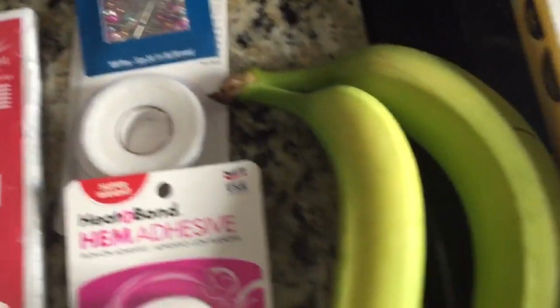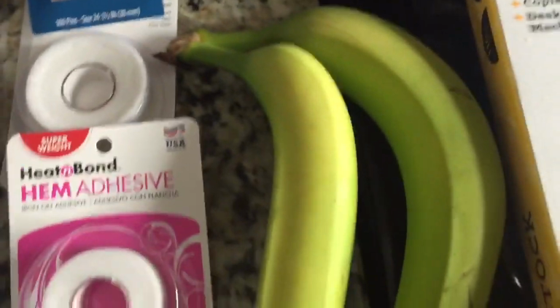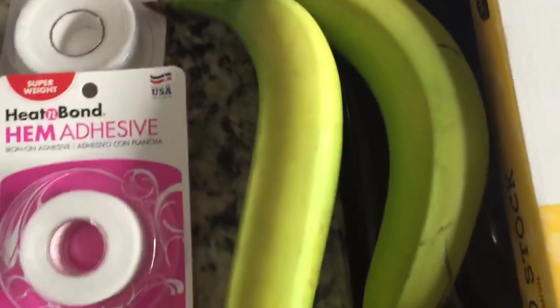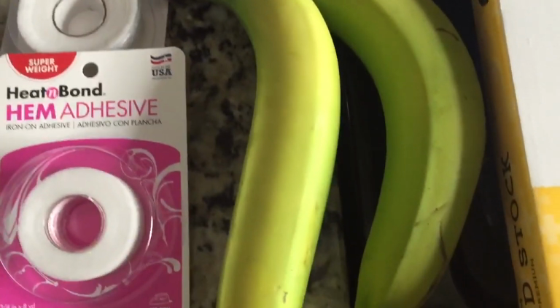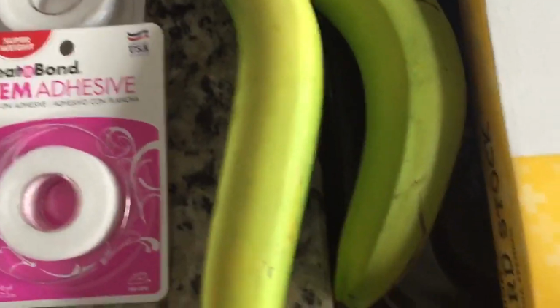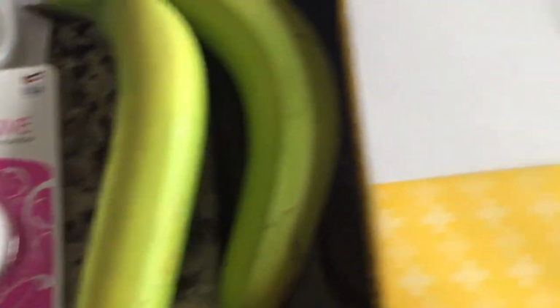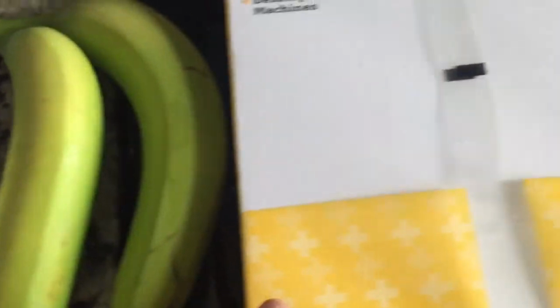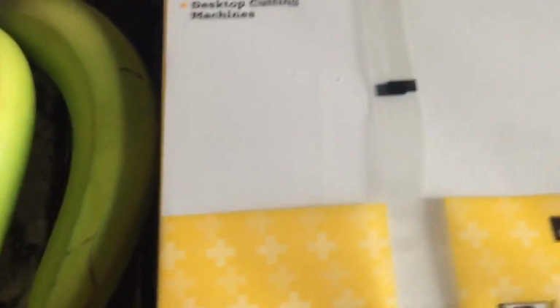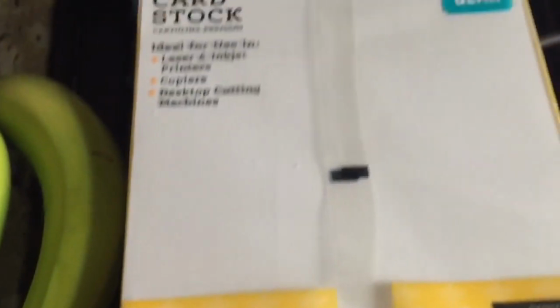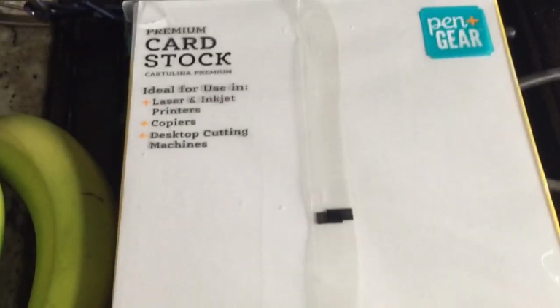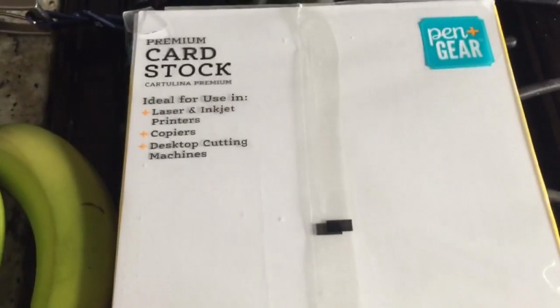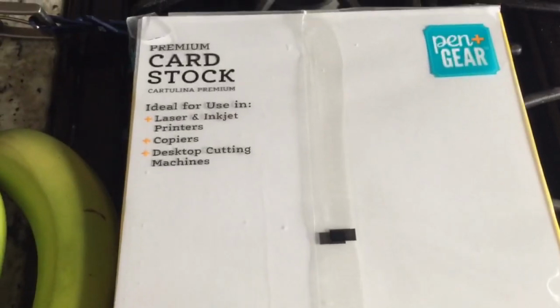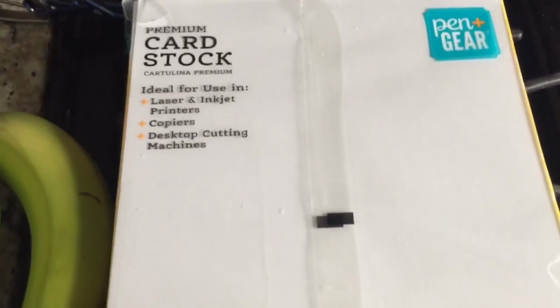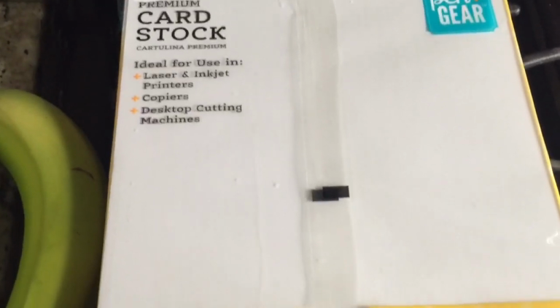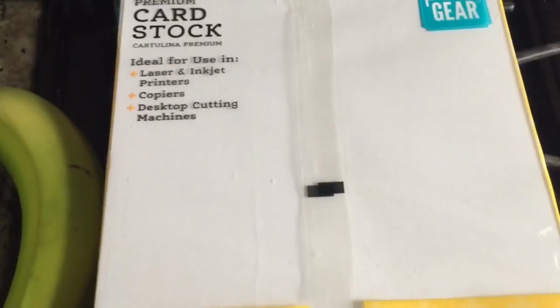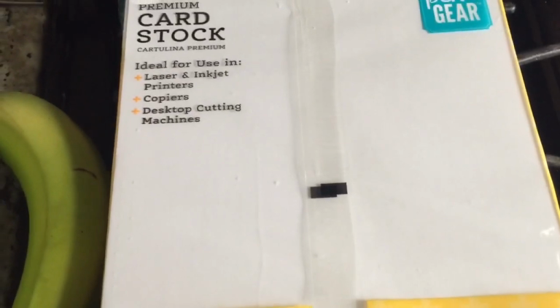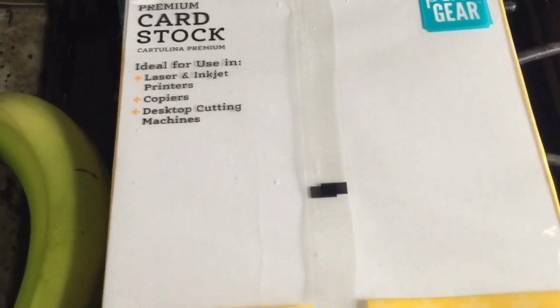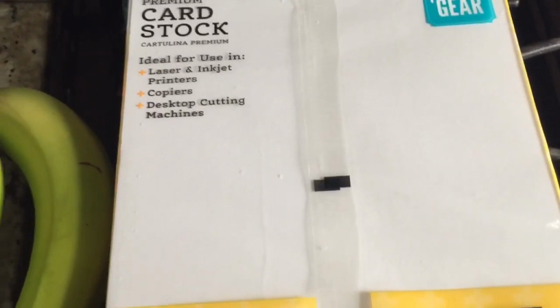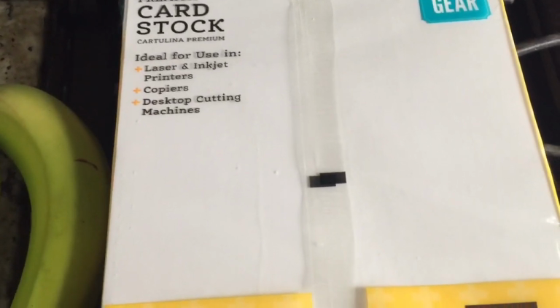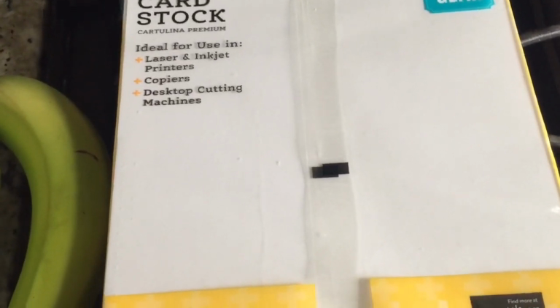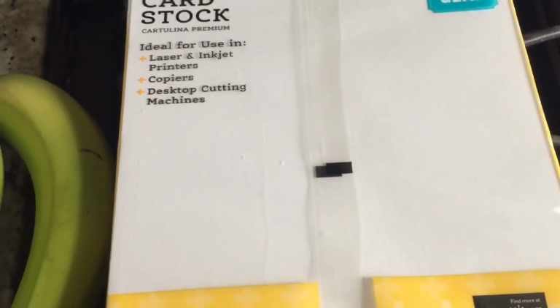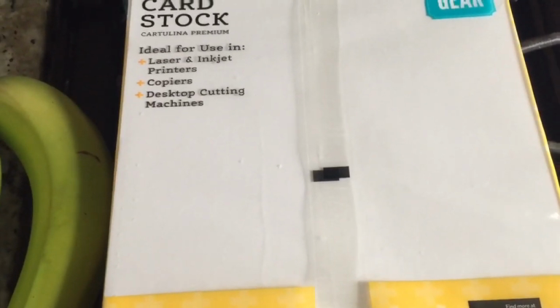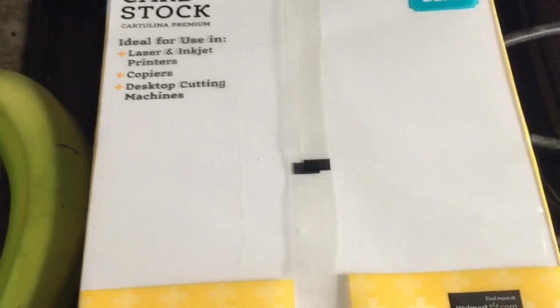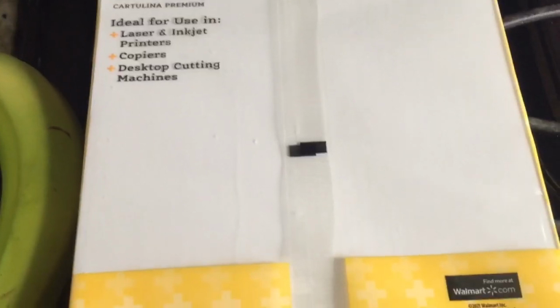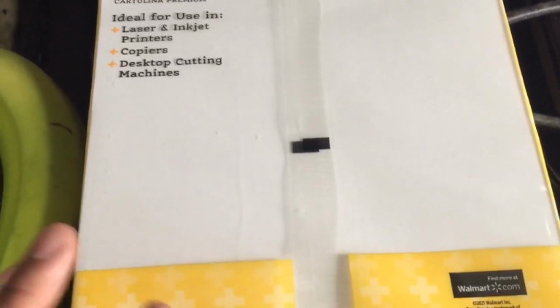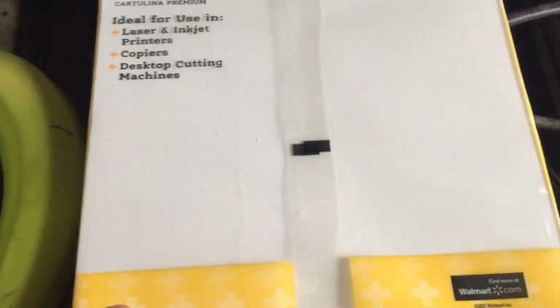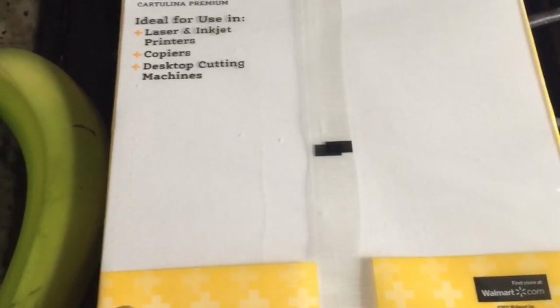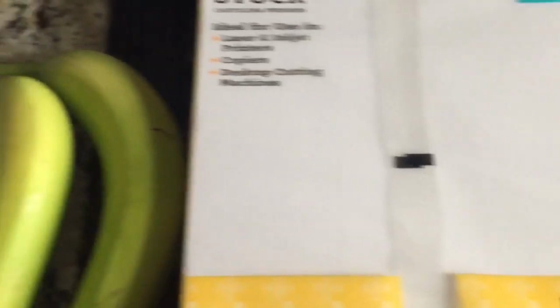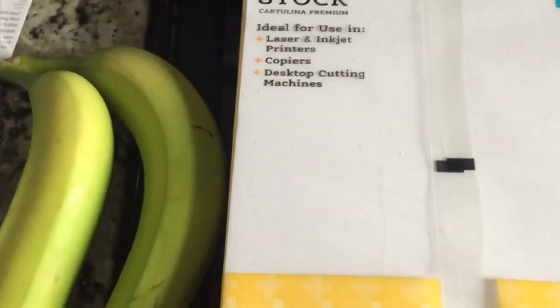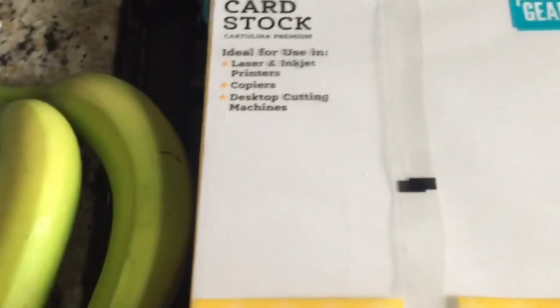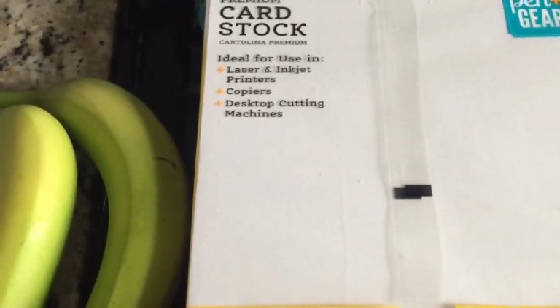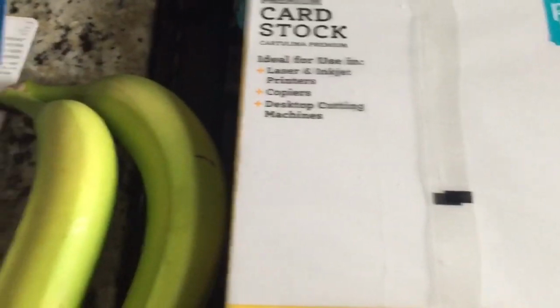I picked up two bananas. I picked up some cardstock so we can print off different things — it's a nice thick paper, so that will be very nice.